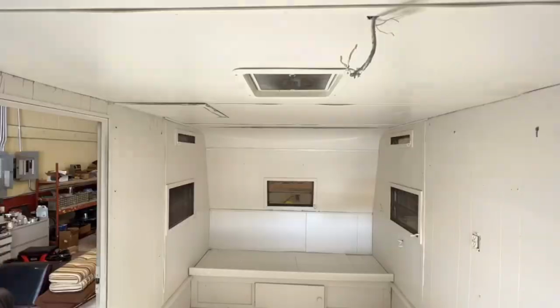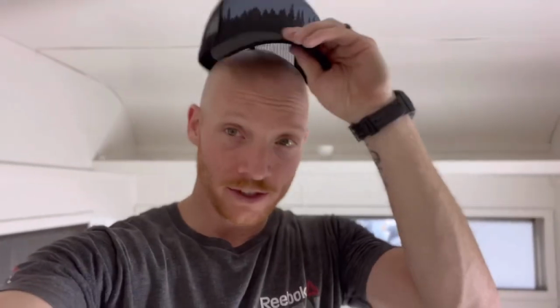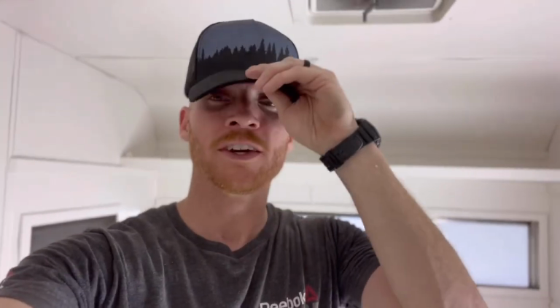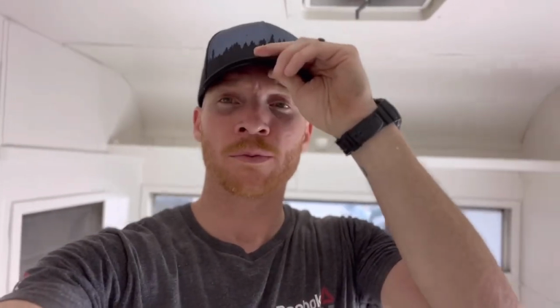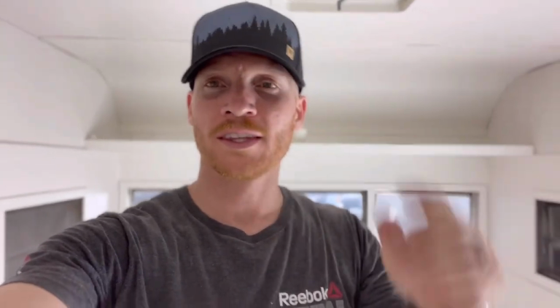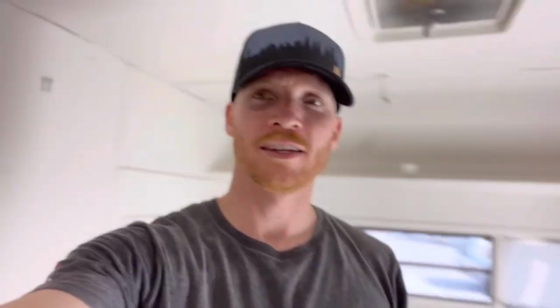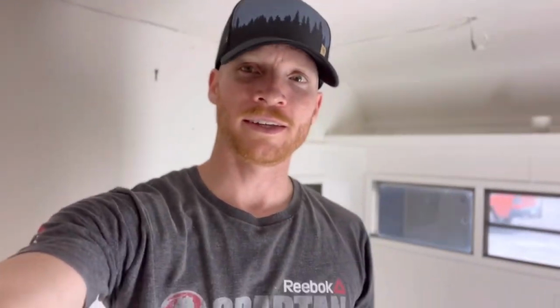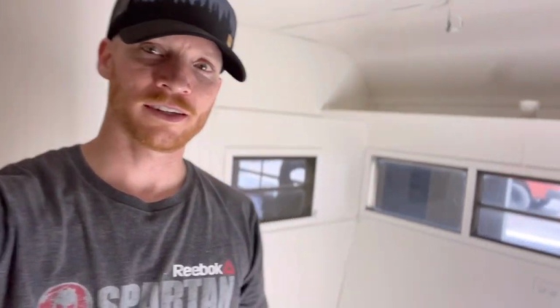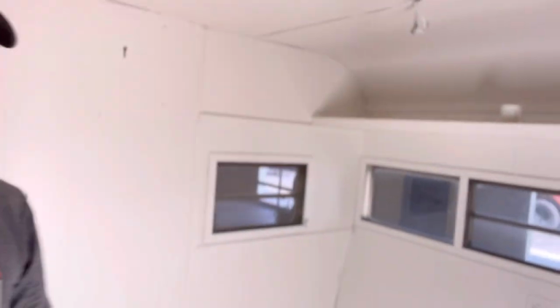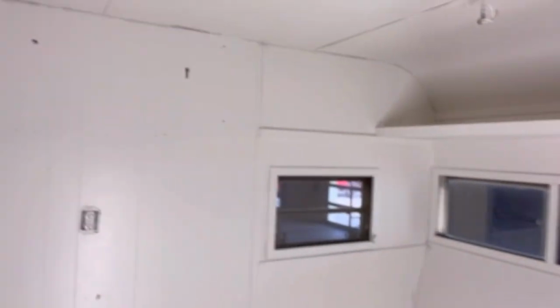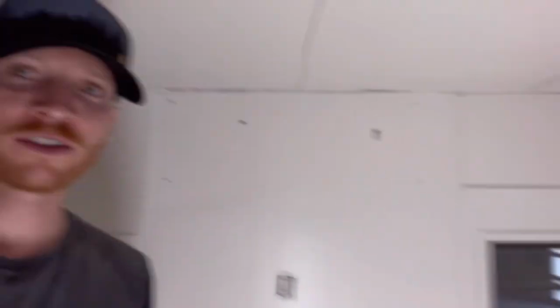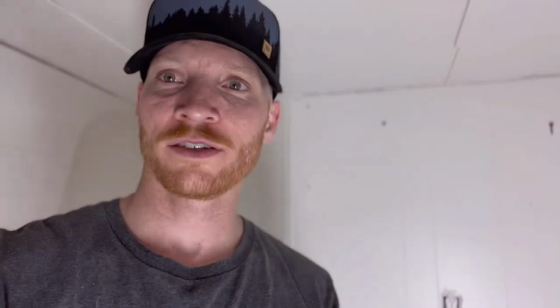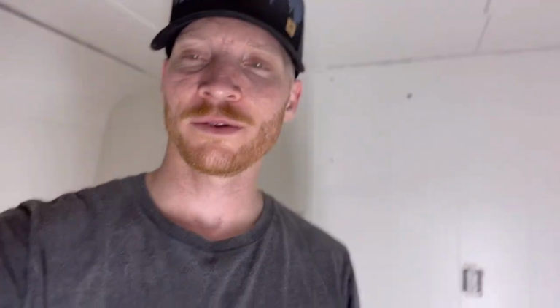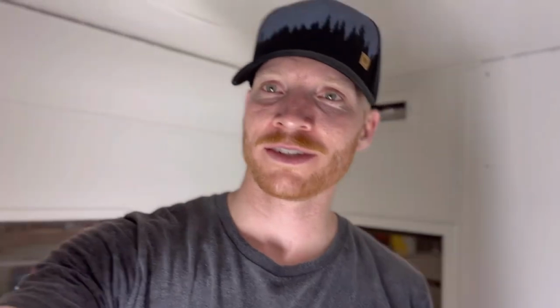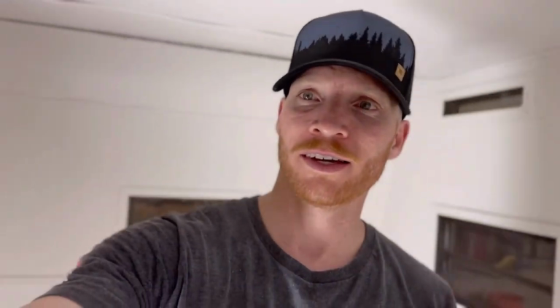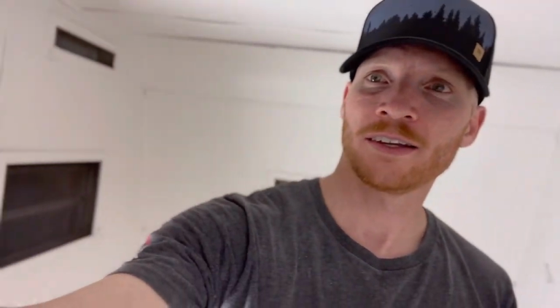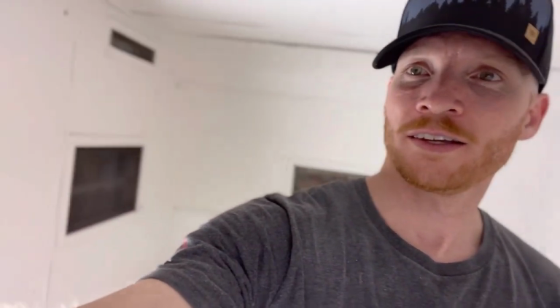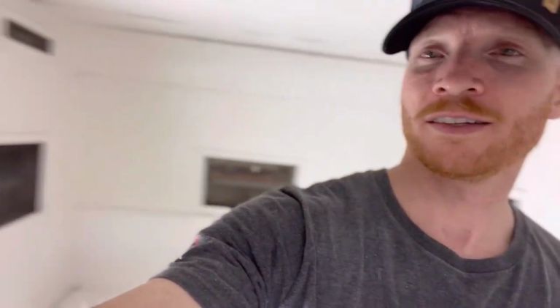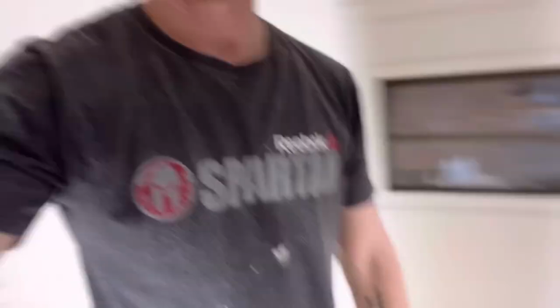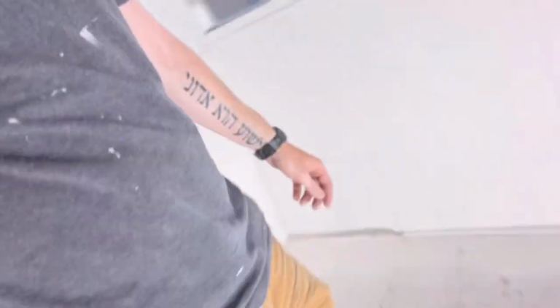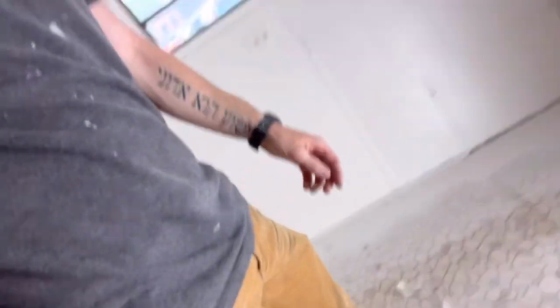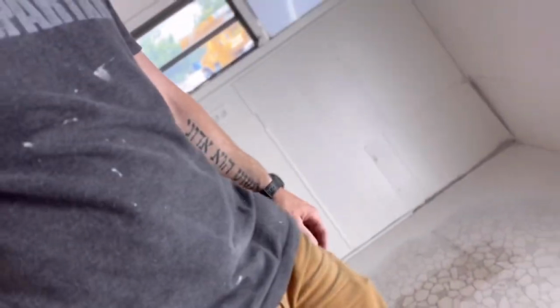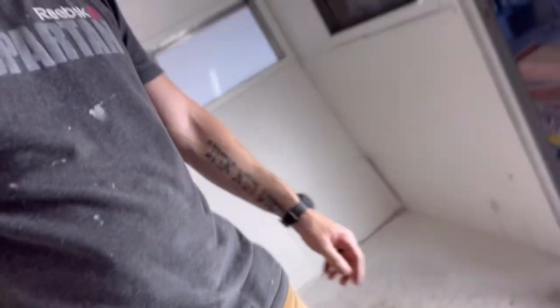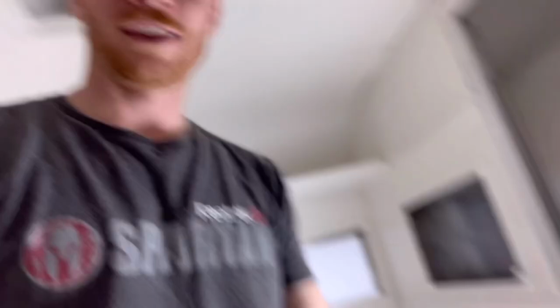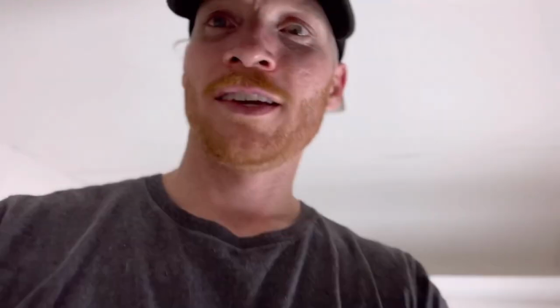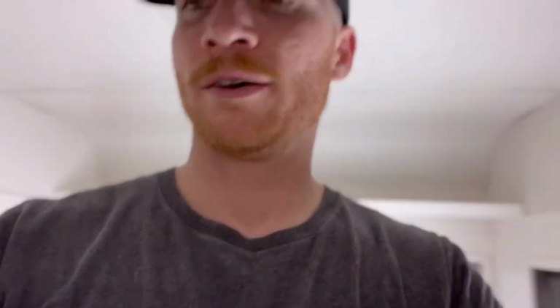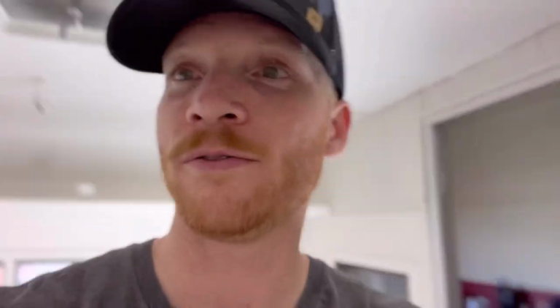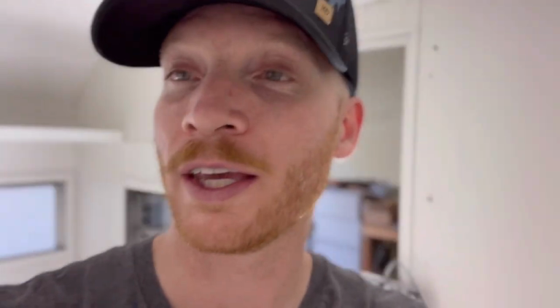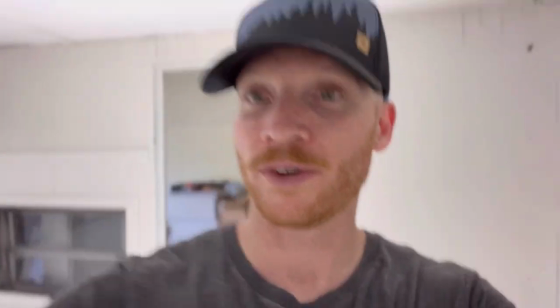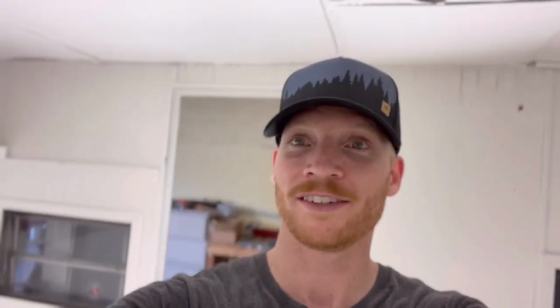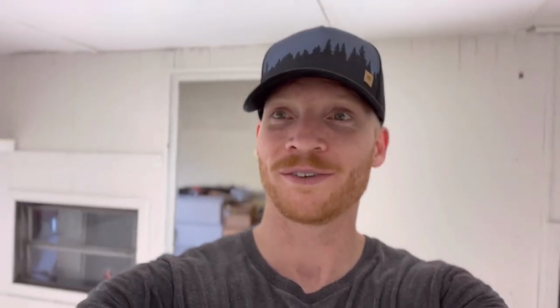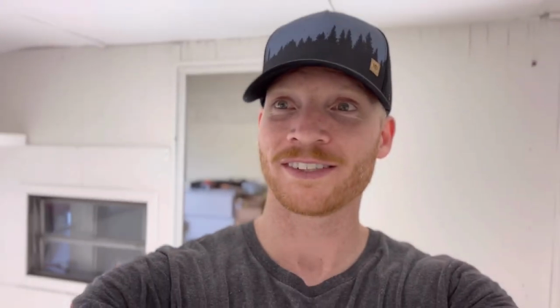We just finished up with the painting of the trailer — it's a little bit sticky still, as you can hear my feet. I'll flip the camera around and show you what it looks like.